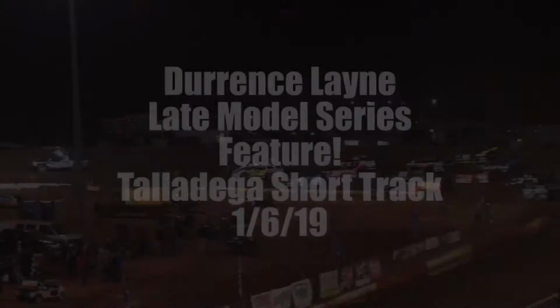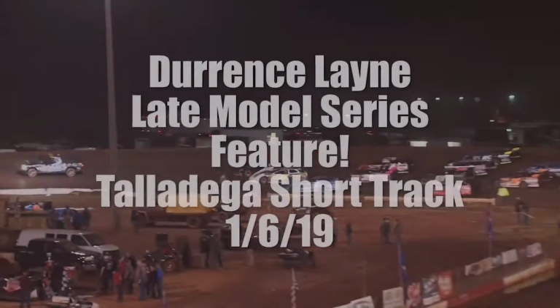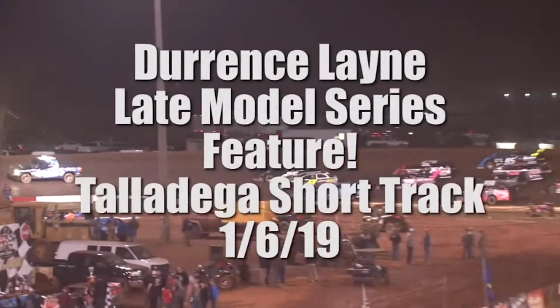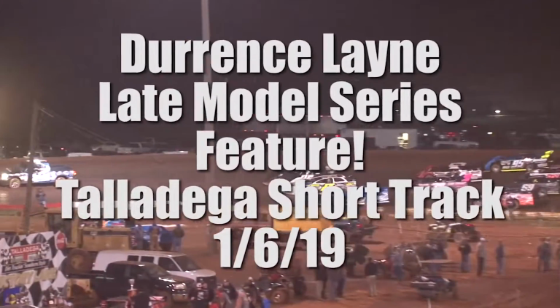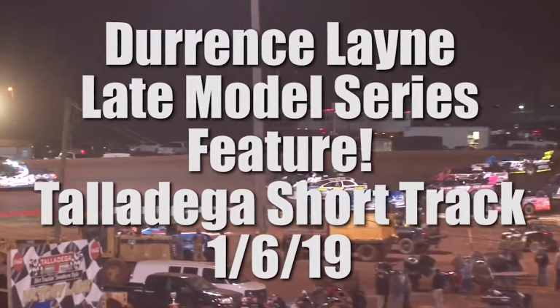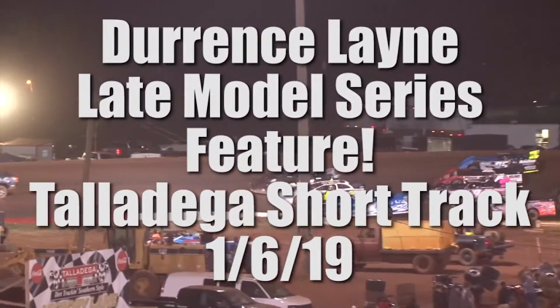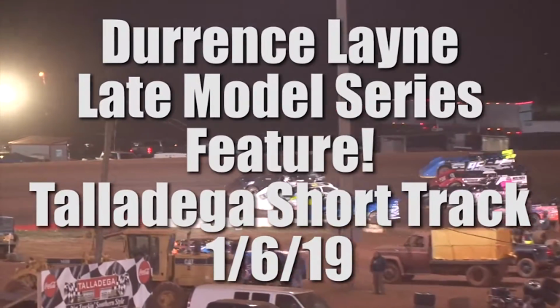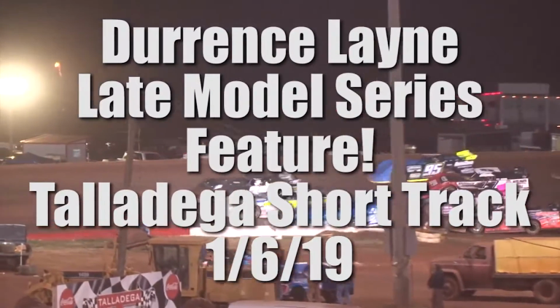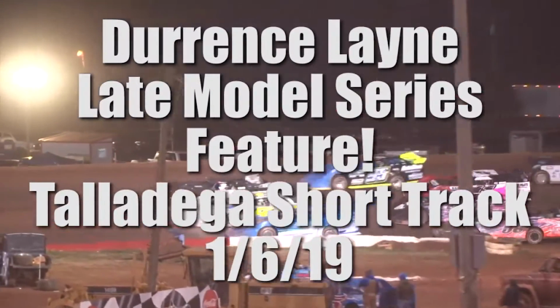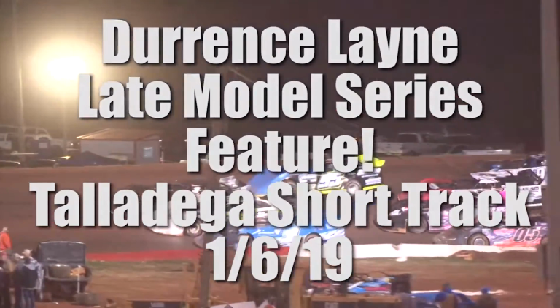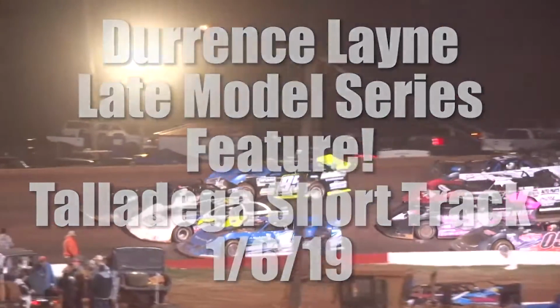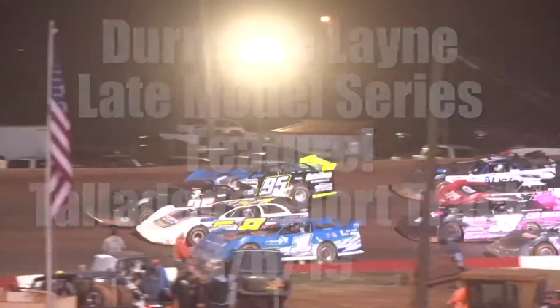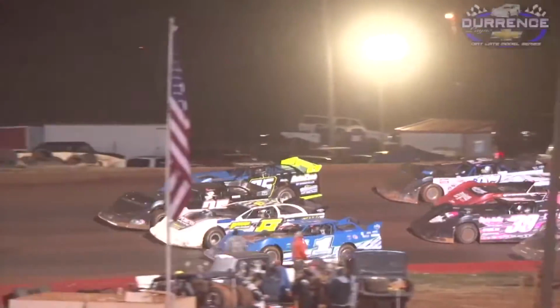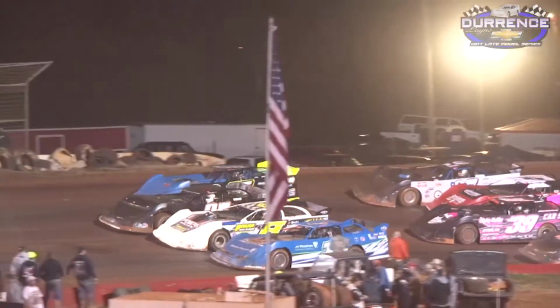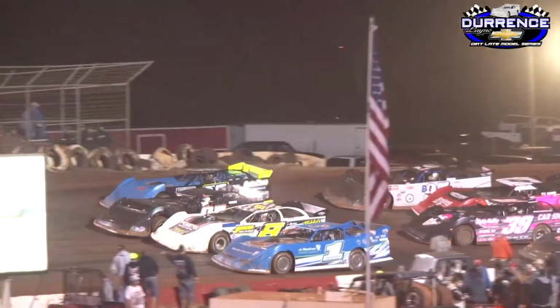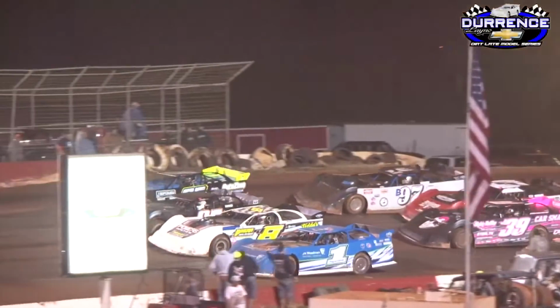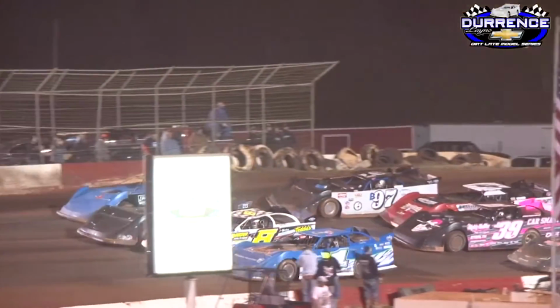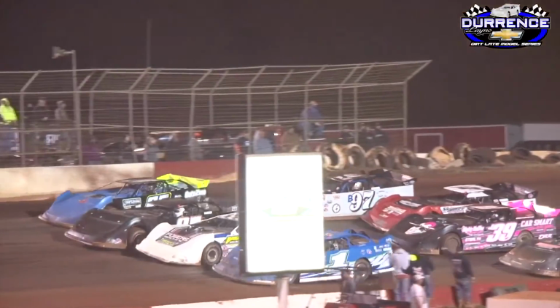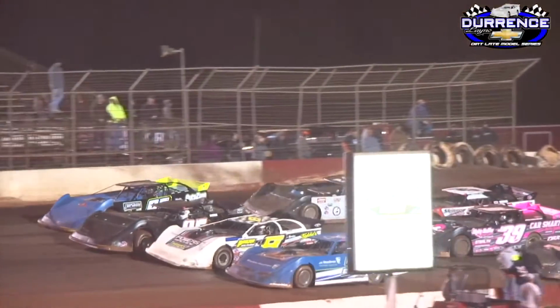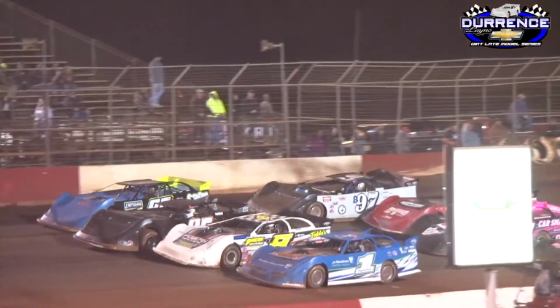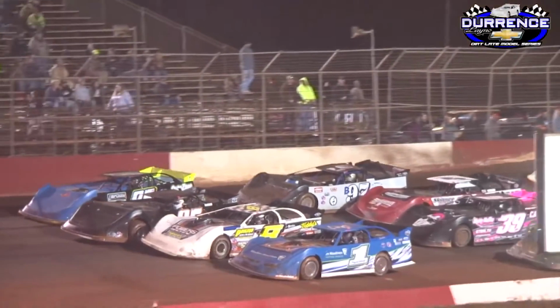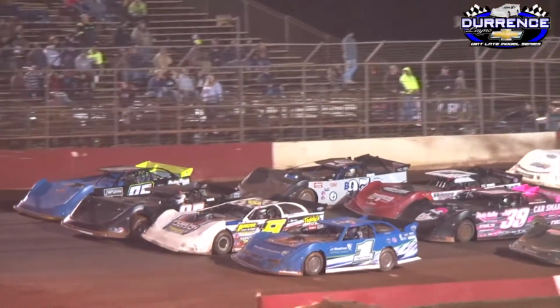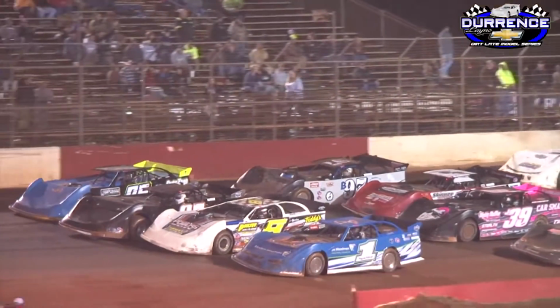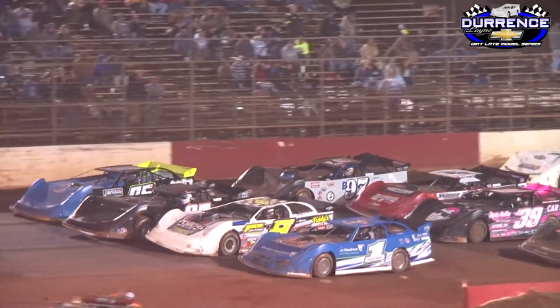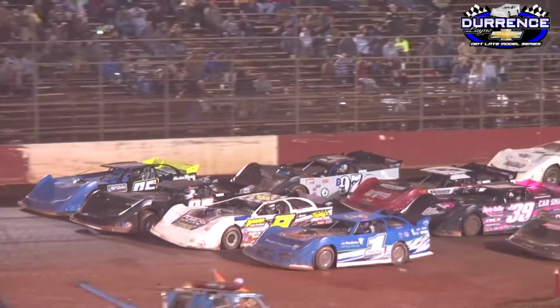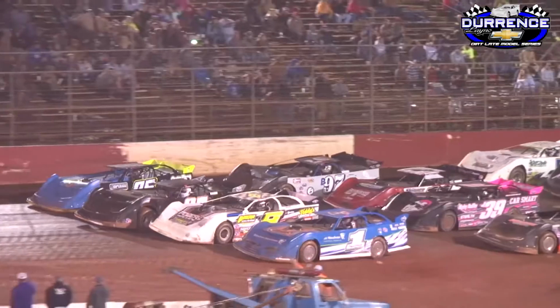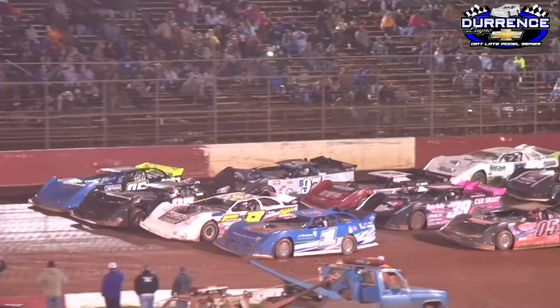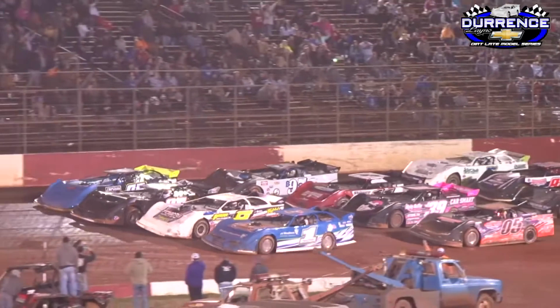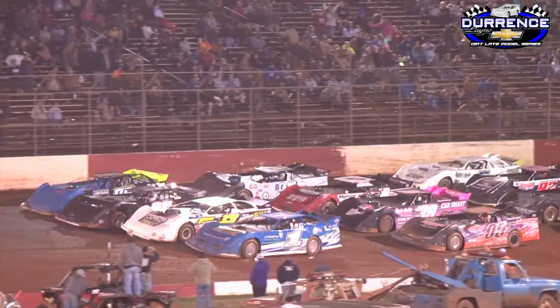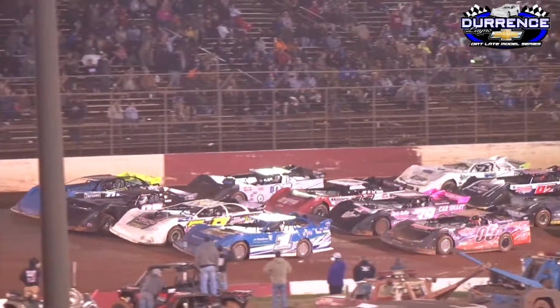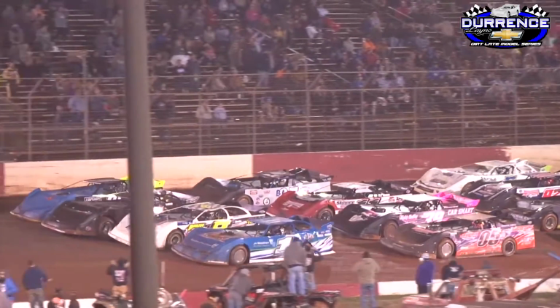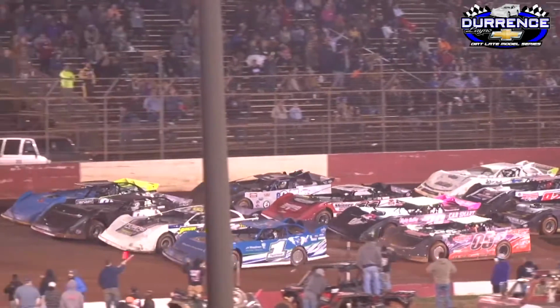They're going to be going four wide. Let's everybody on the back straightaway stand up and wave to these drivers — they'll be waving at you. Those parked on the back straightaway, flash those lights, honk those horns.